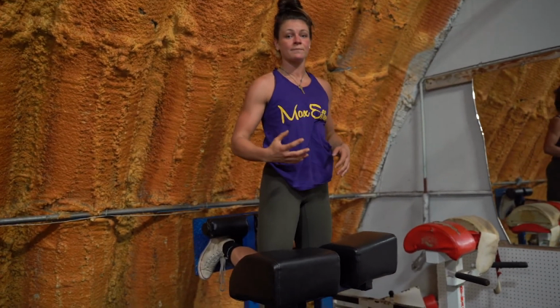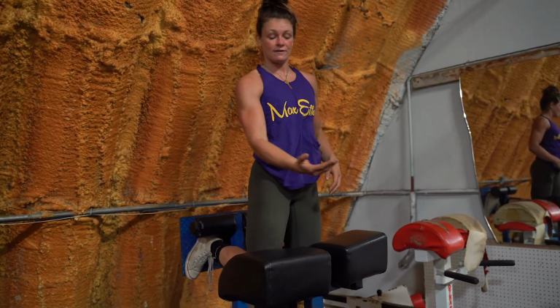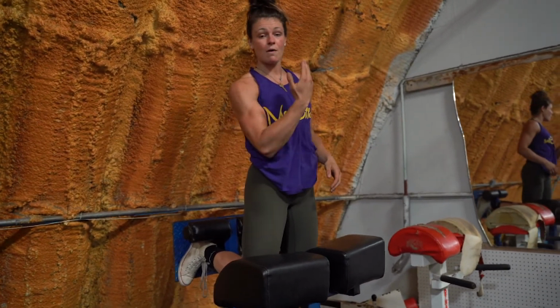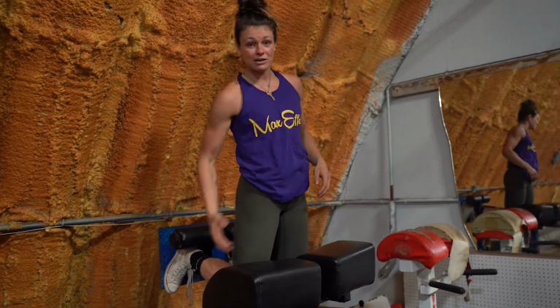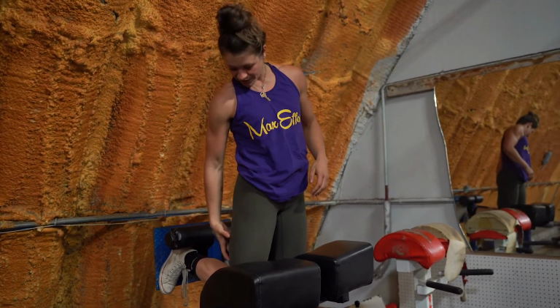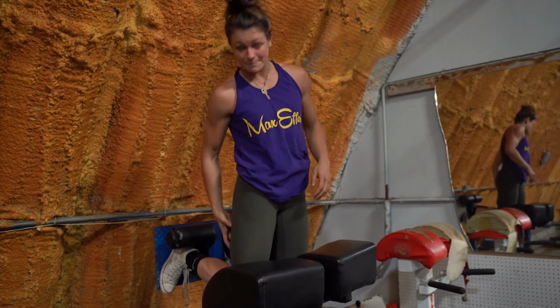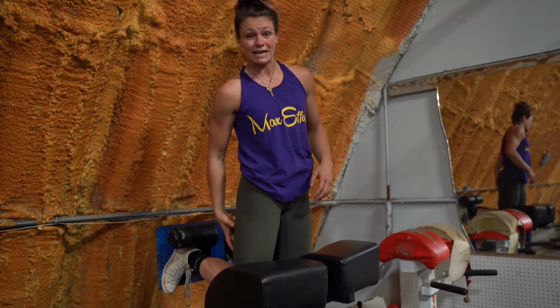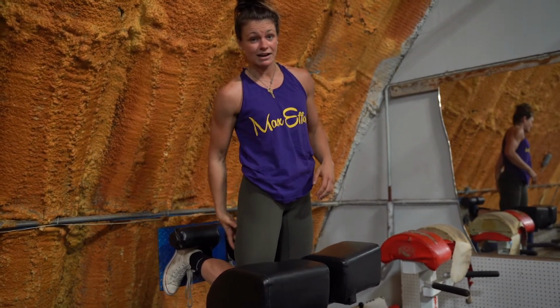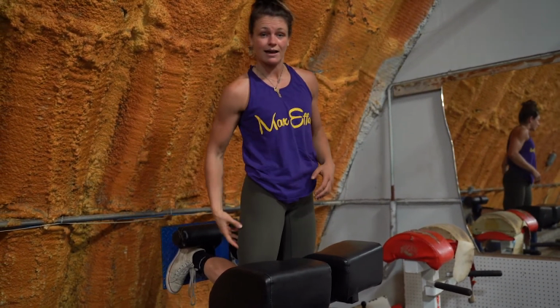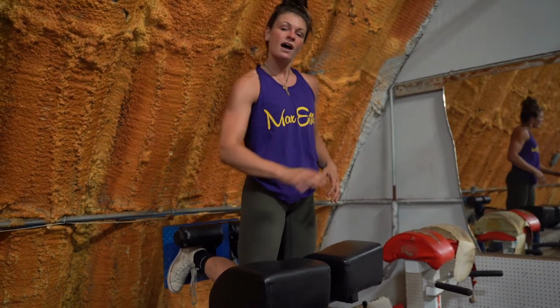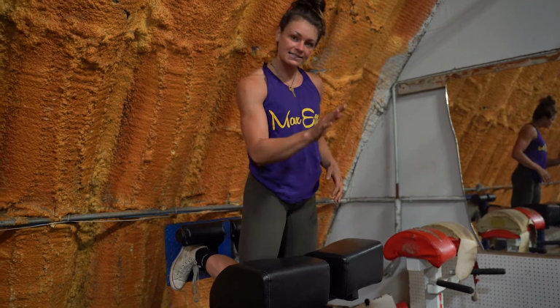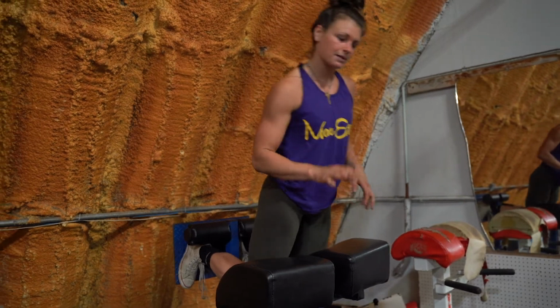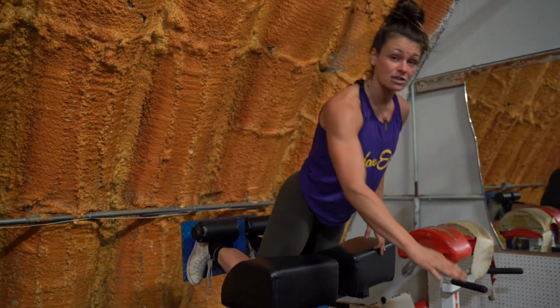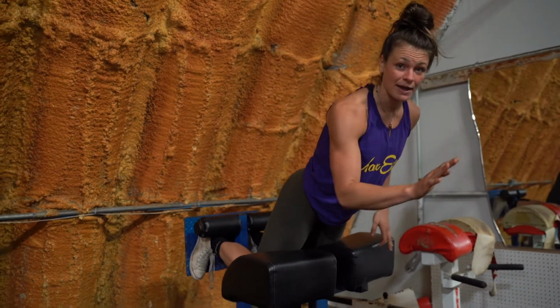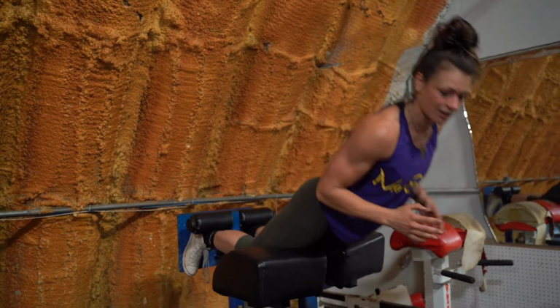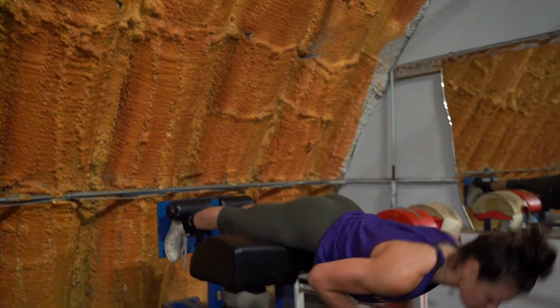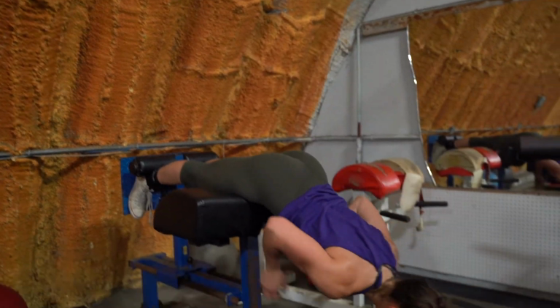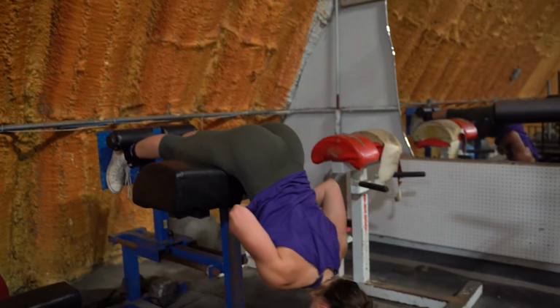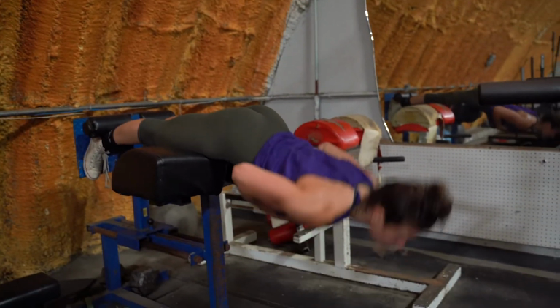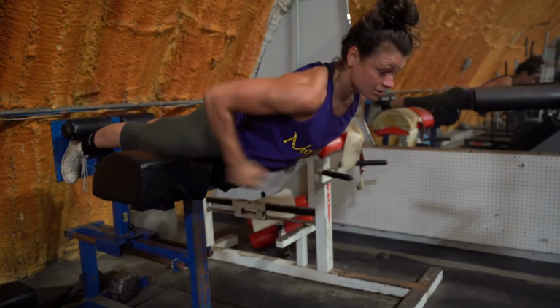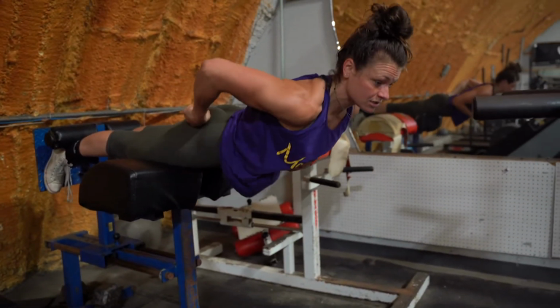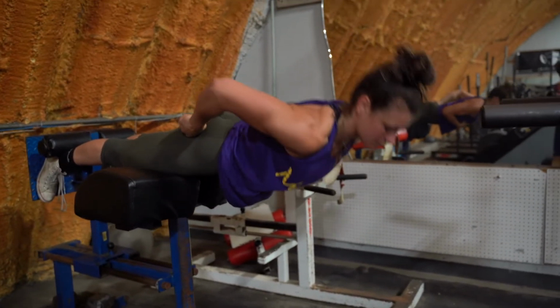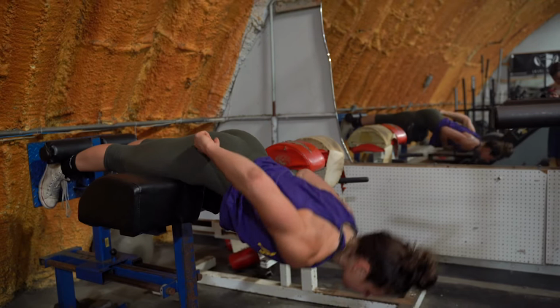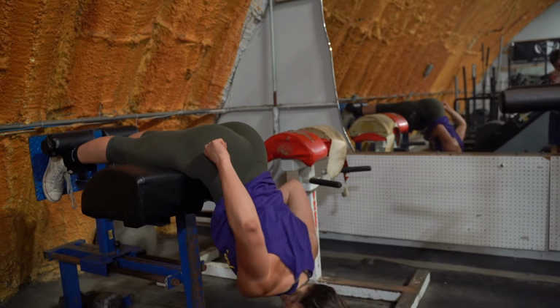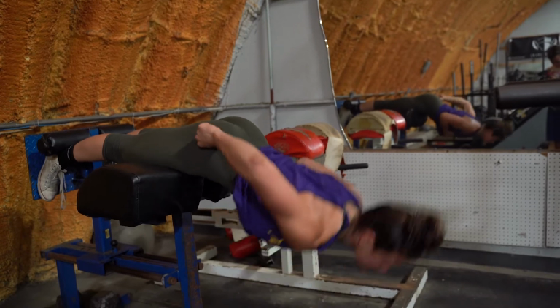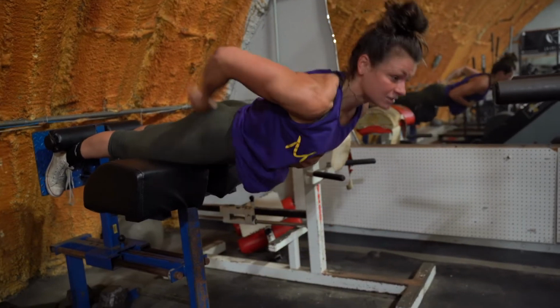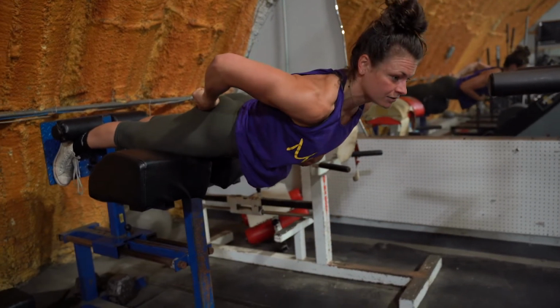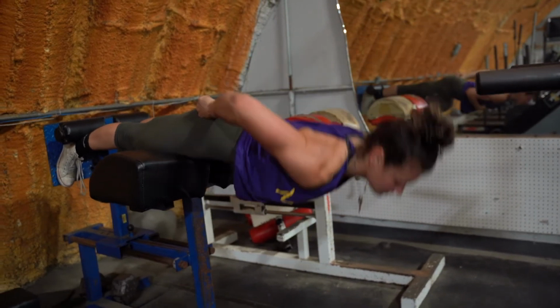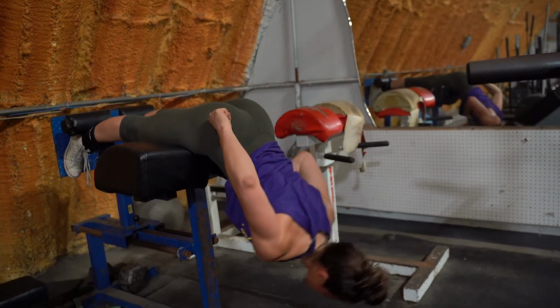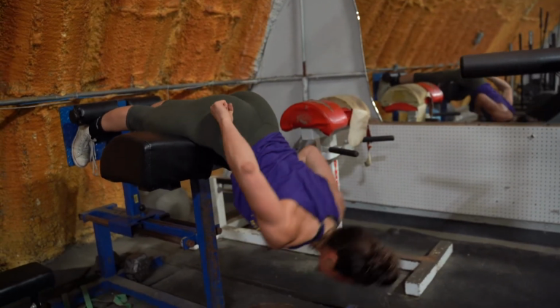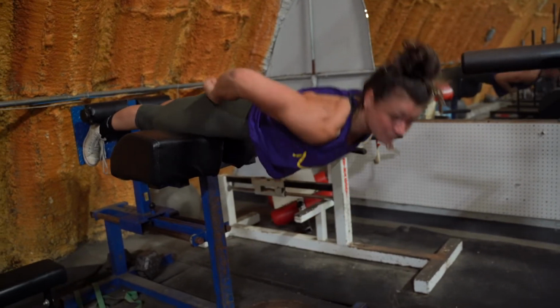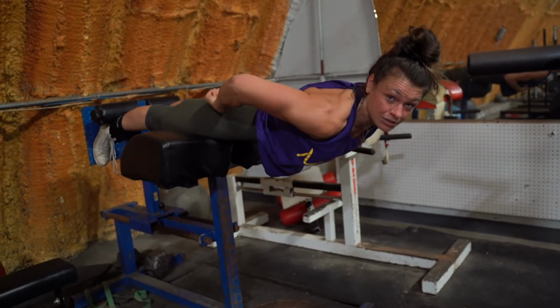If you go up and you only feel your hamstring the entire time, isolate it by just going to parallel right here. Isolate it here and squeeze your glute.